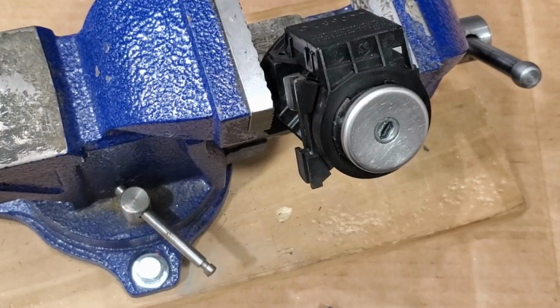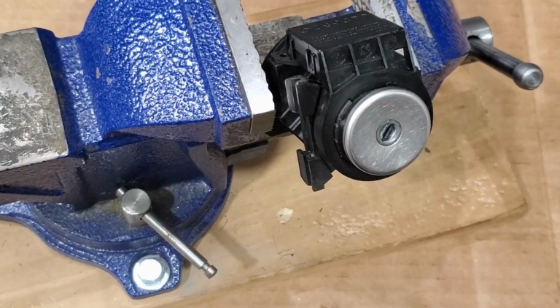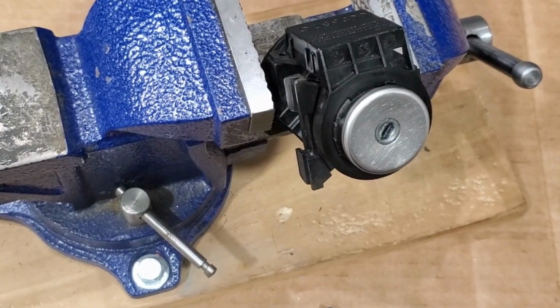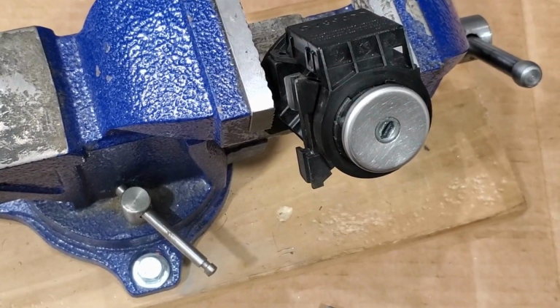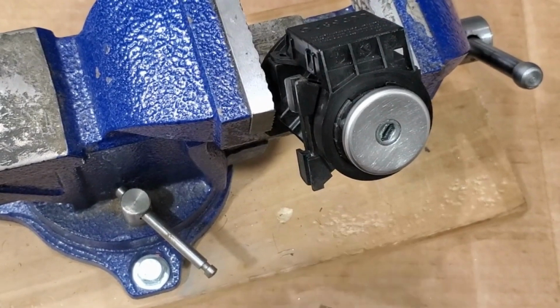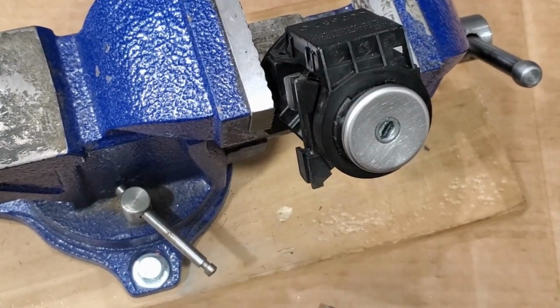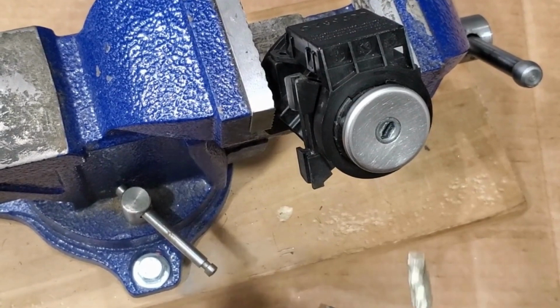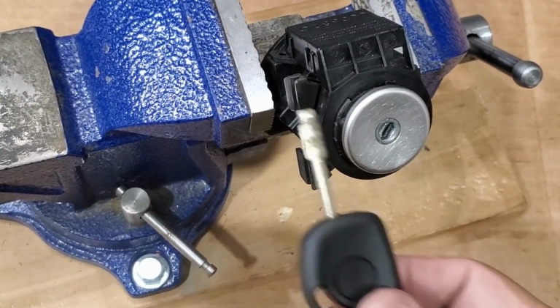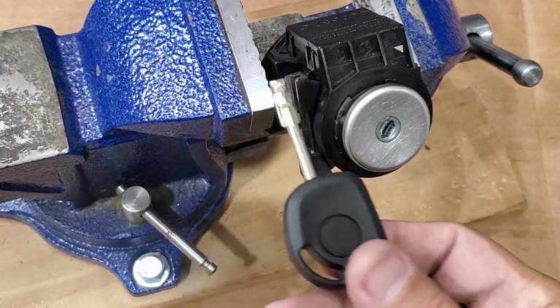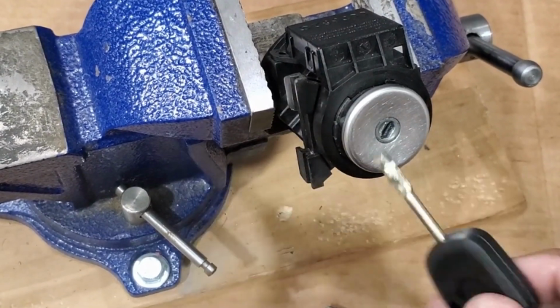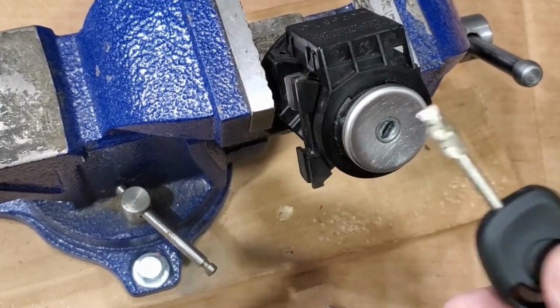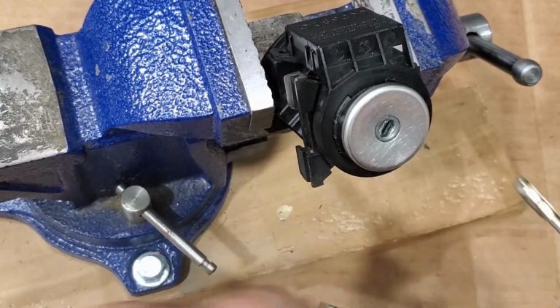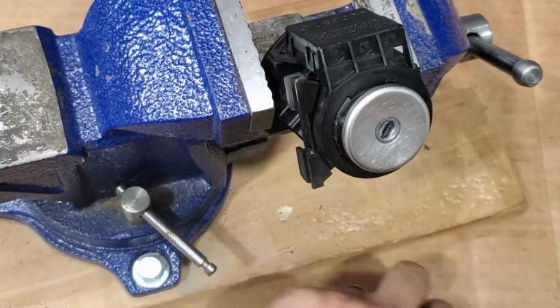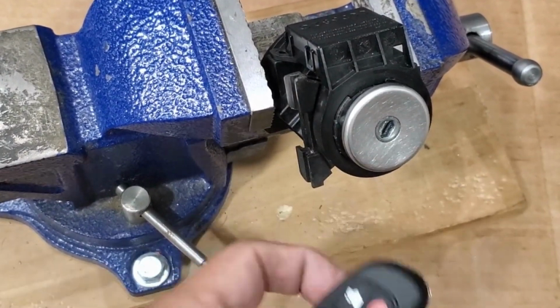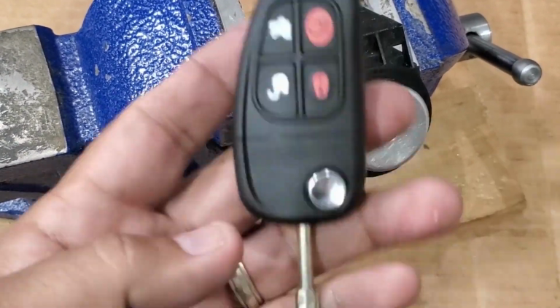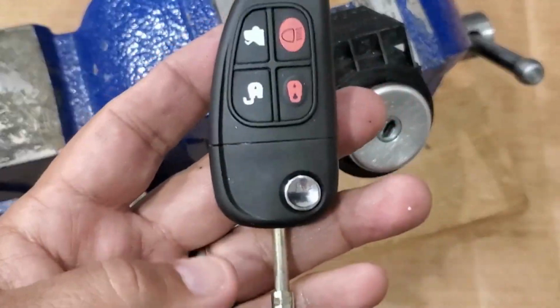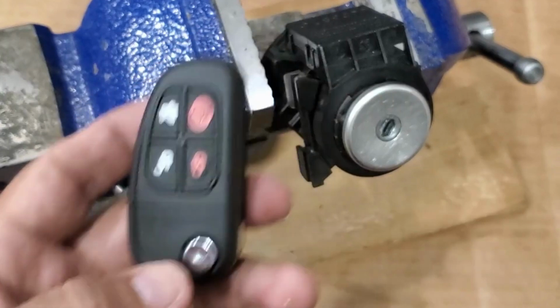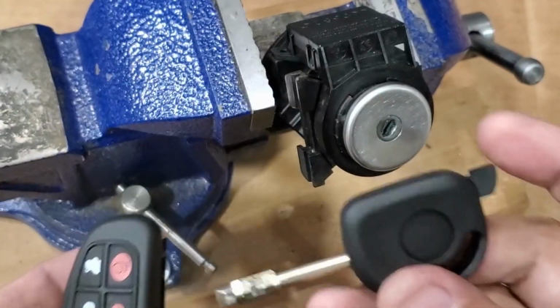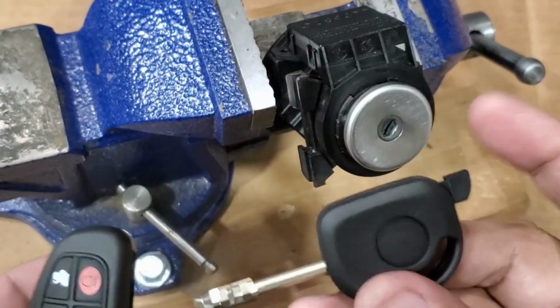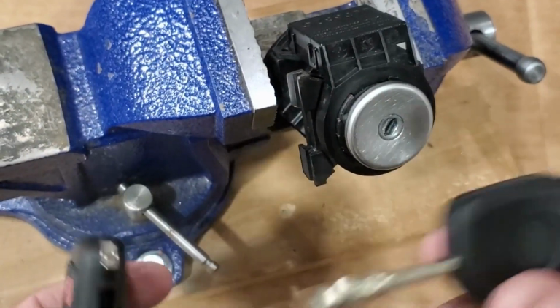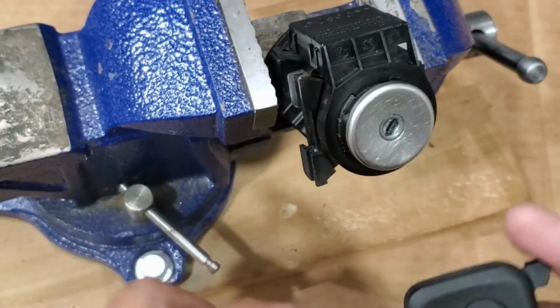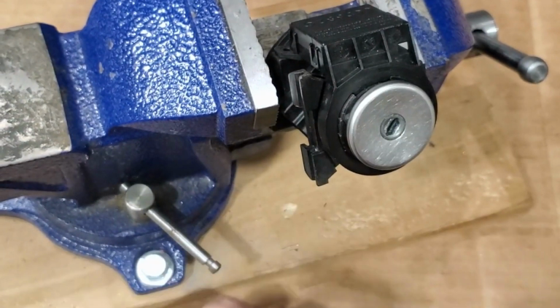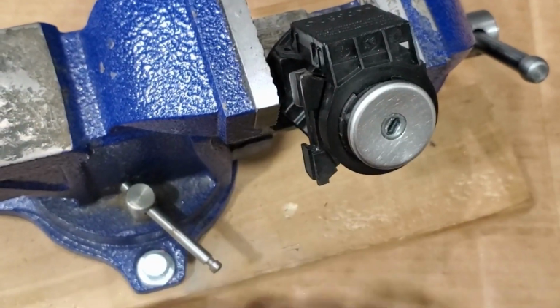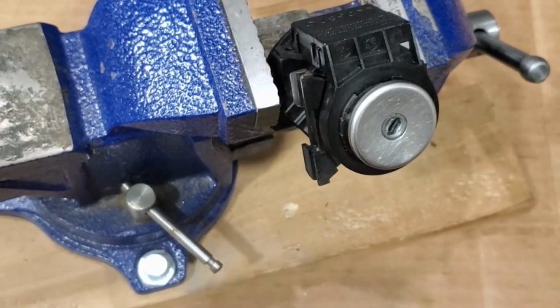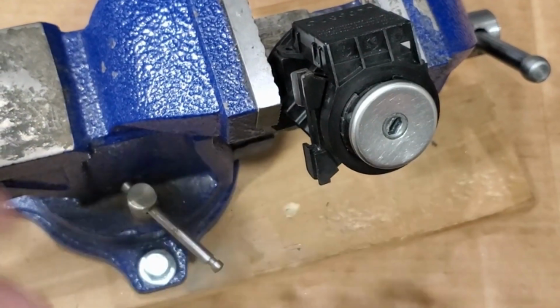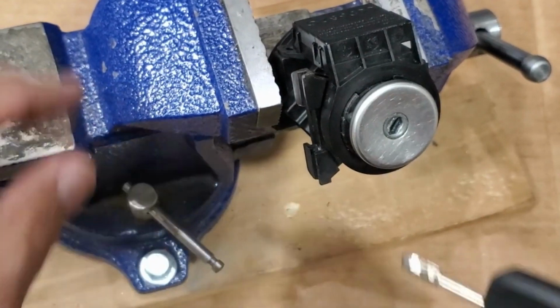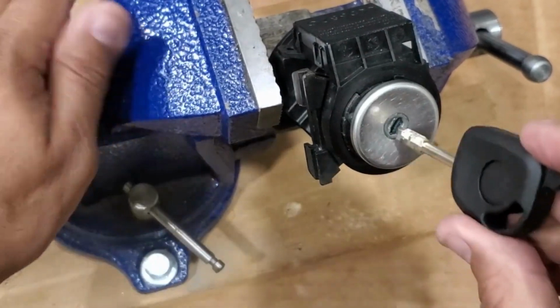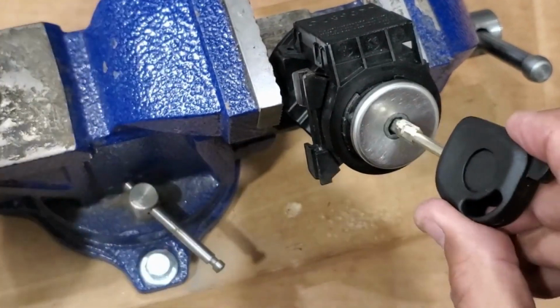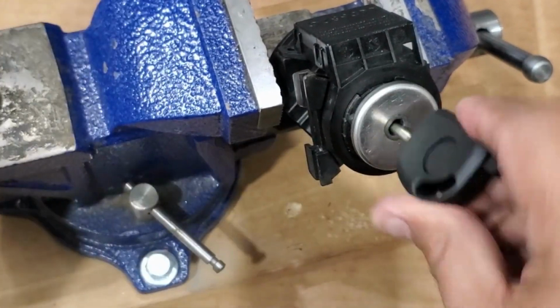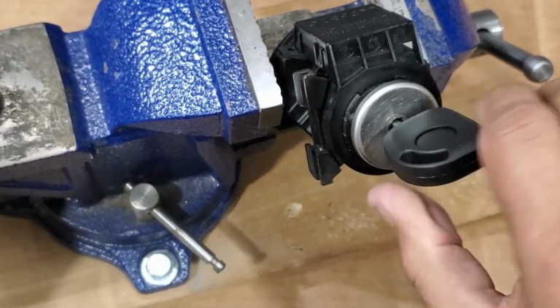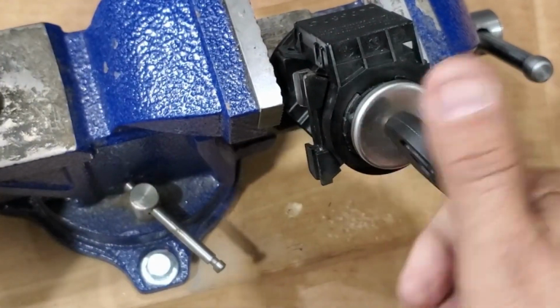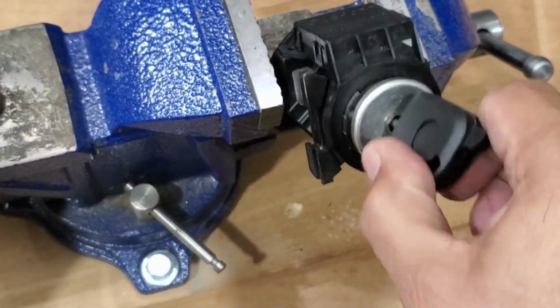Alright, we're done with this lock. The customer called and wanted us to make them a regular key. This one has the chip in it, this one does not. The locksmith on their end, whoever is going to do the programming, is going to add the chip to the second key.